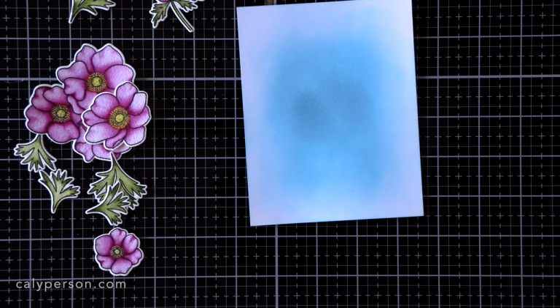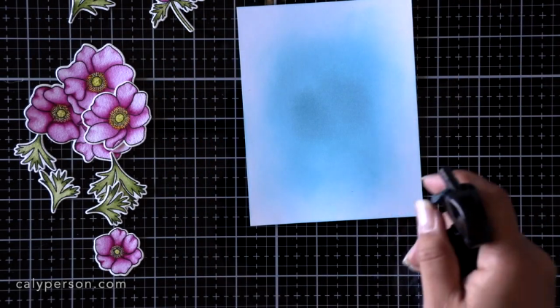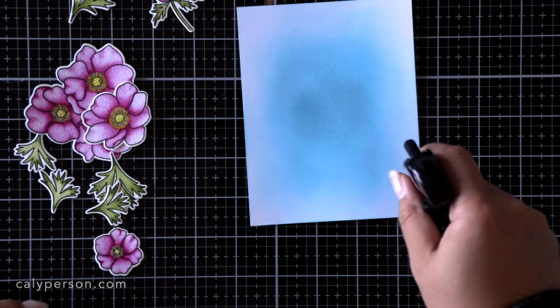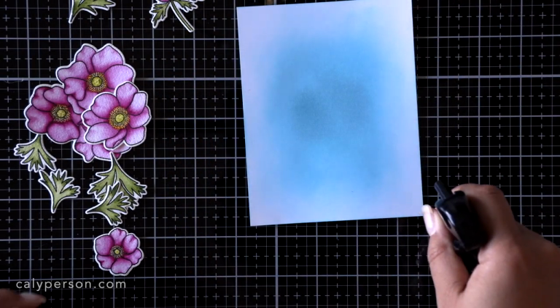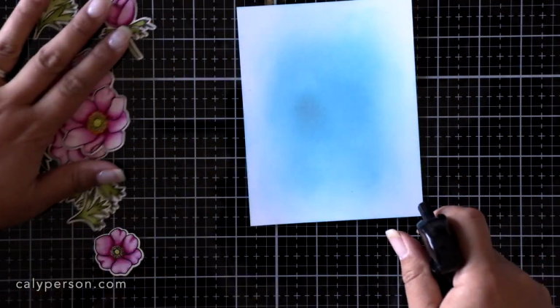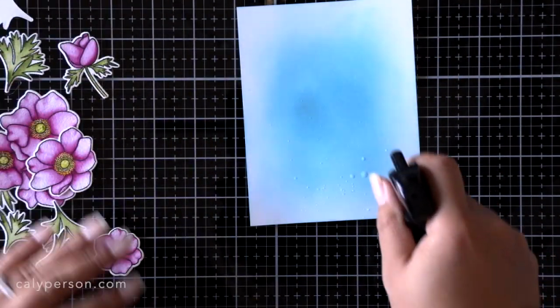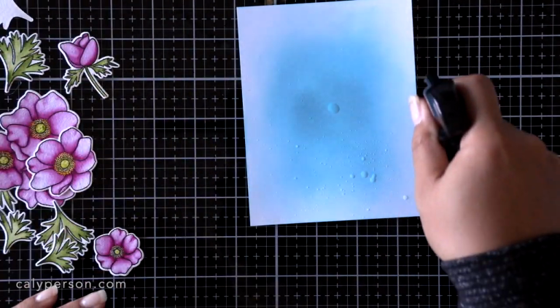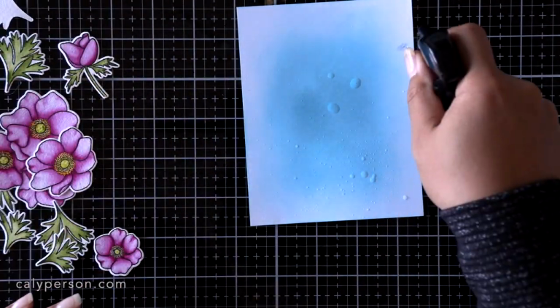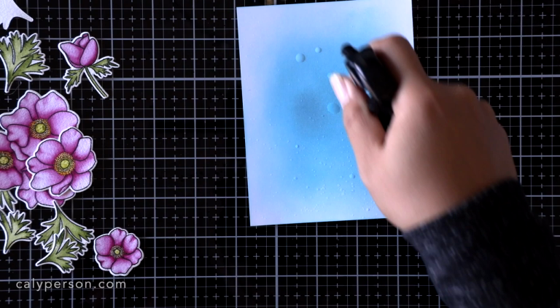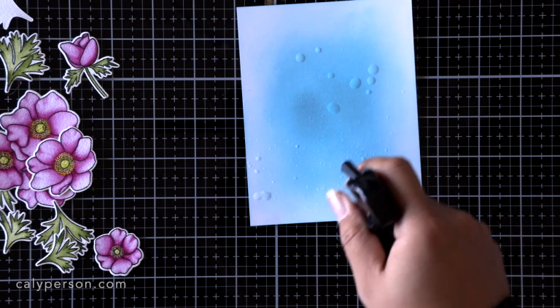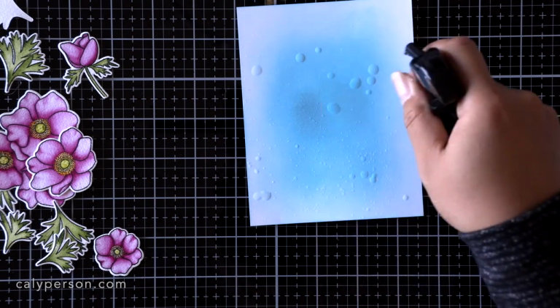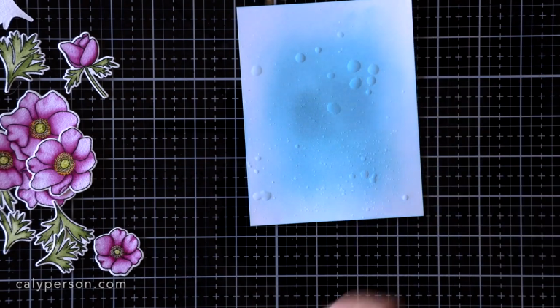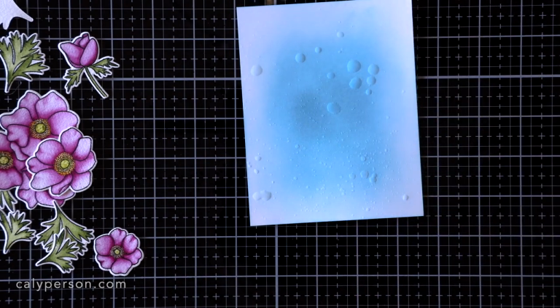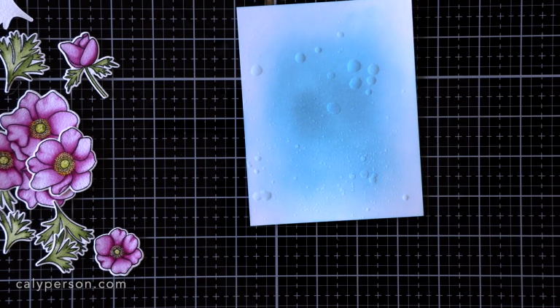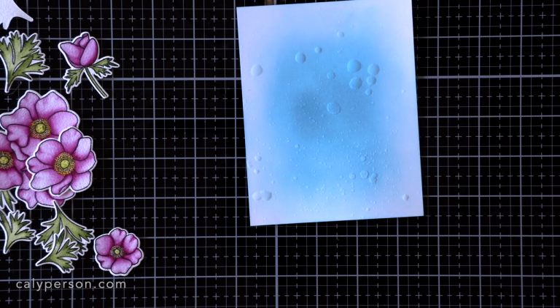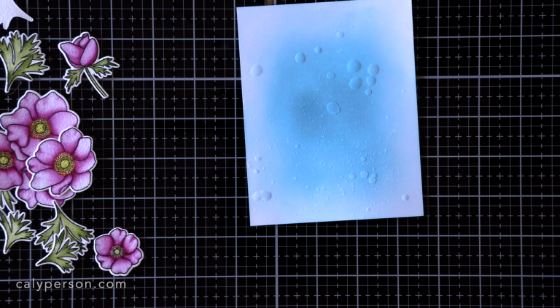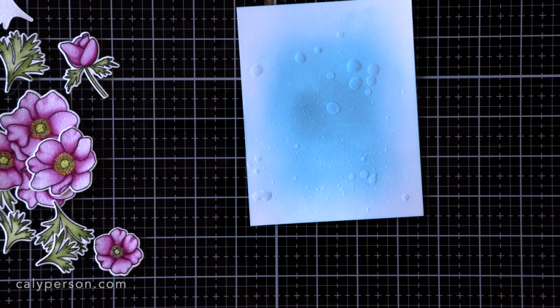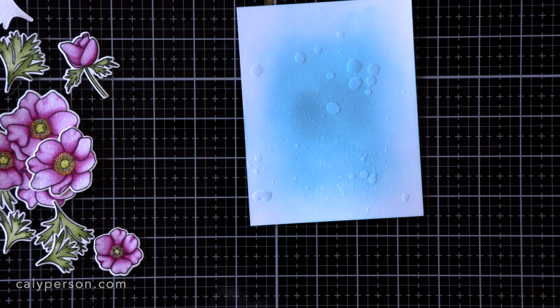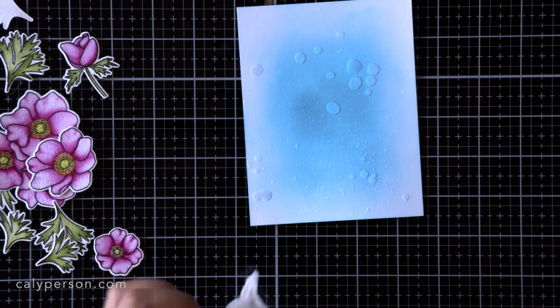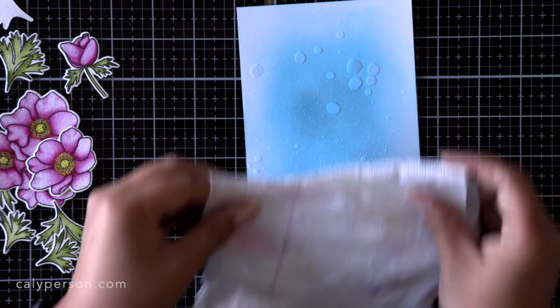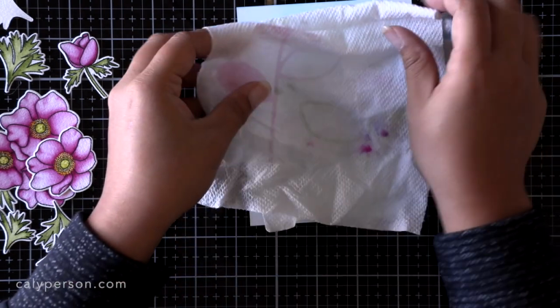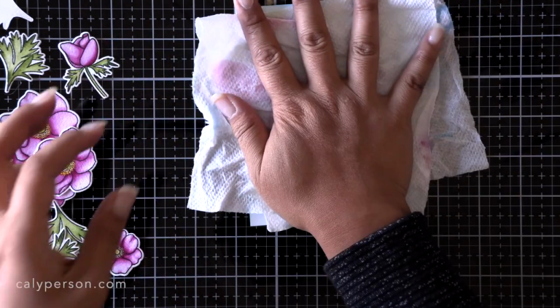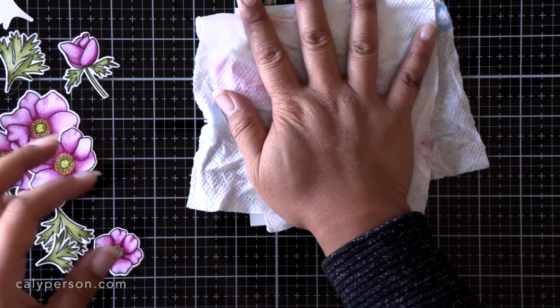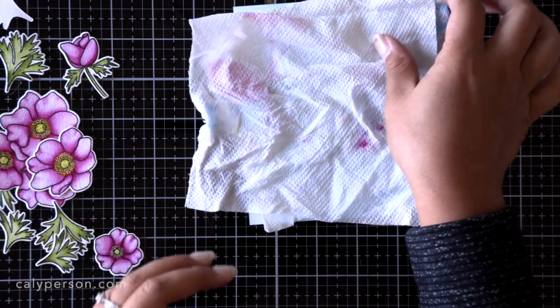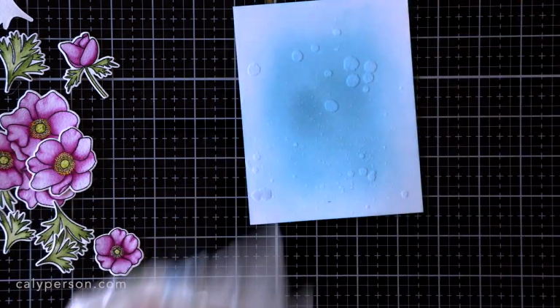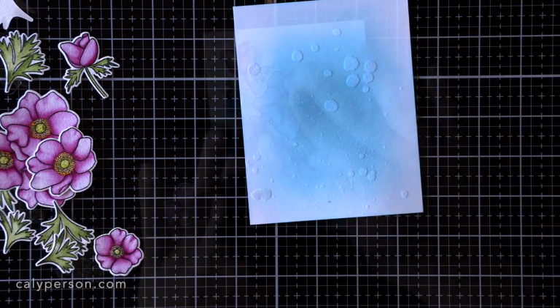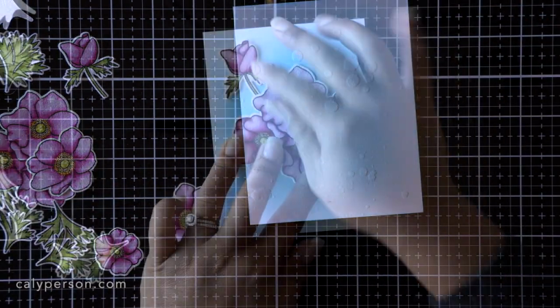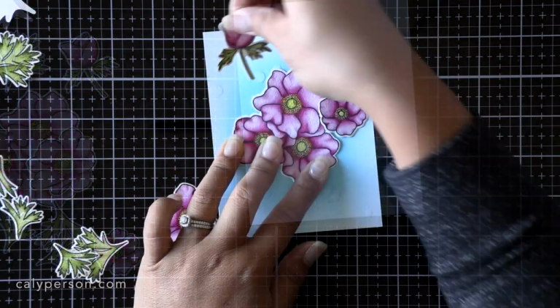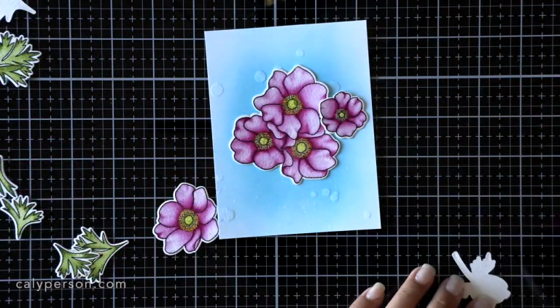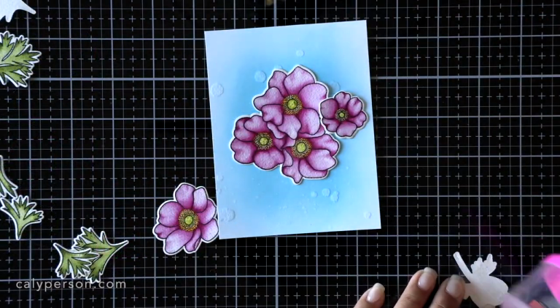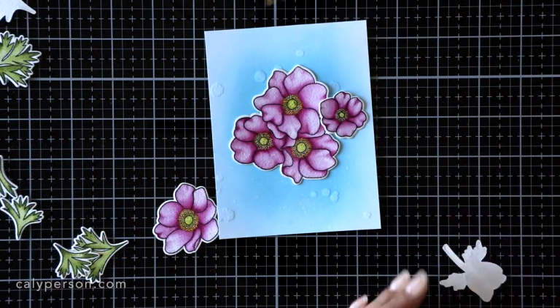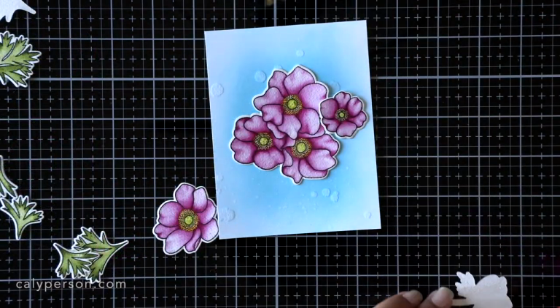This is my favorite ink blending tool — it's a large jumbo dauber. If you're interested in trying it out for yourself, it works great for me. You can find it in the description below.